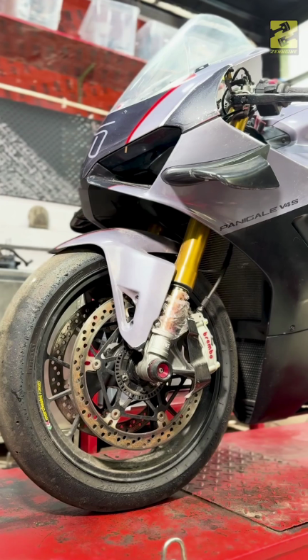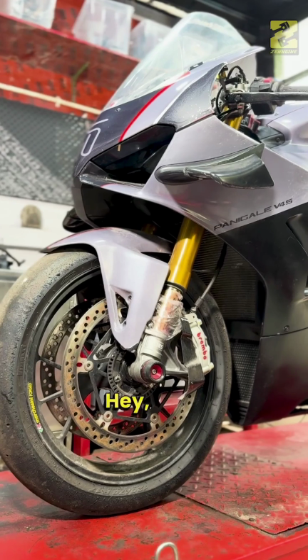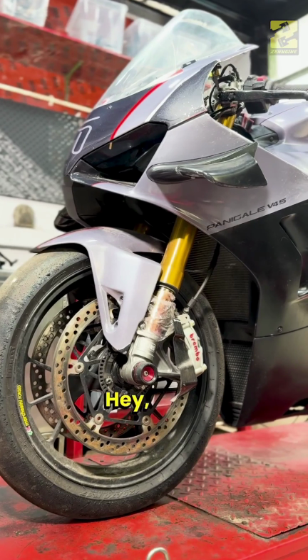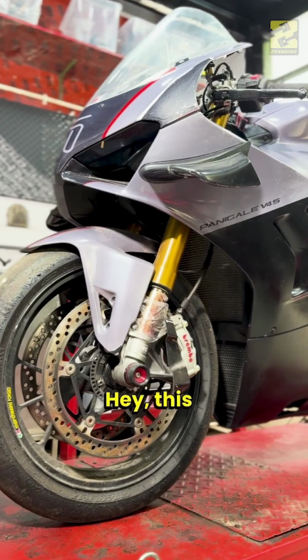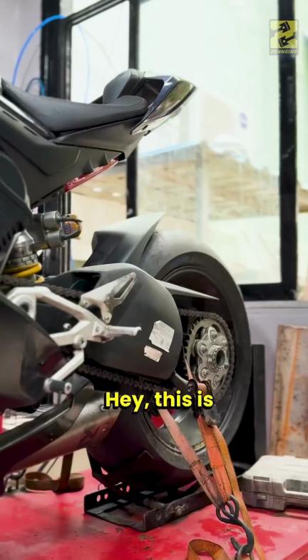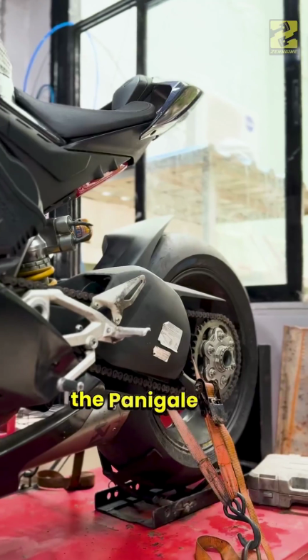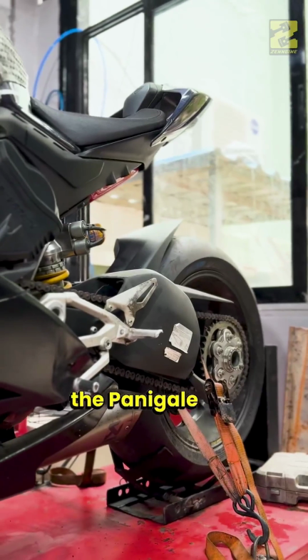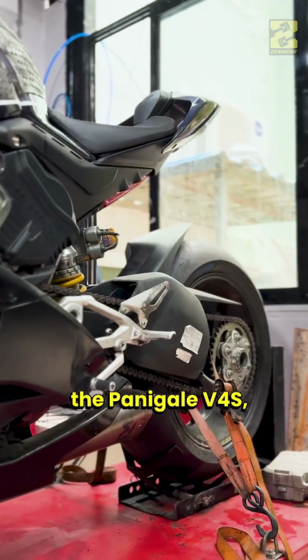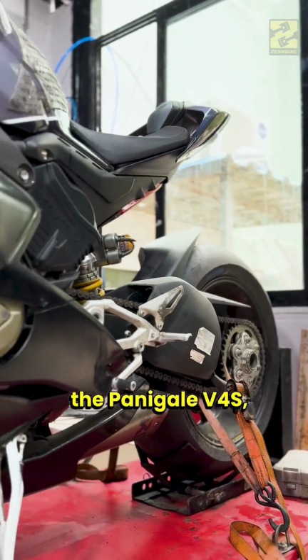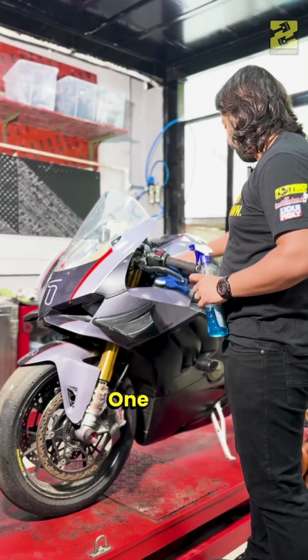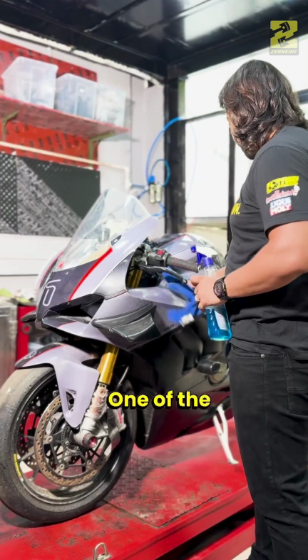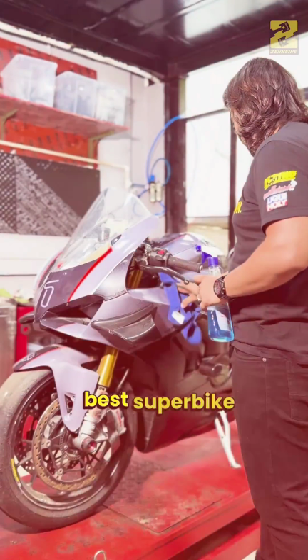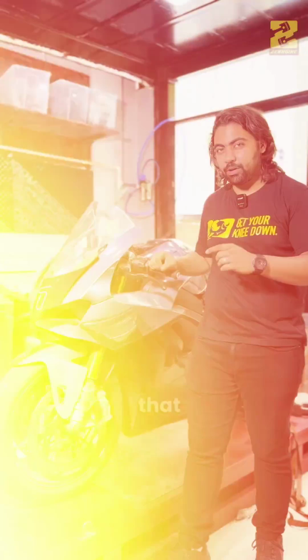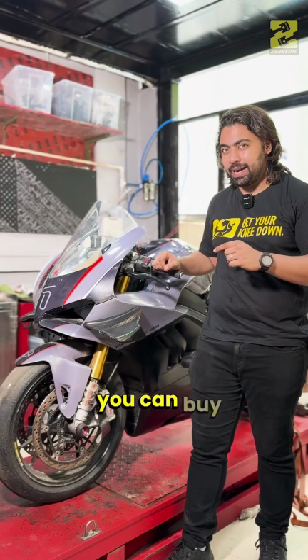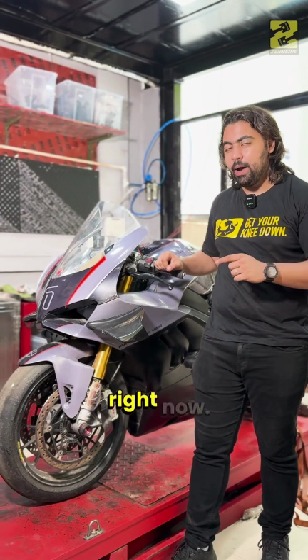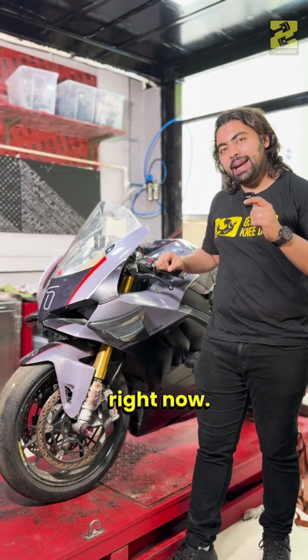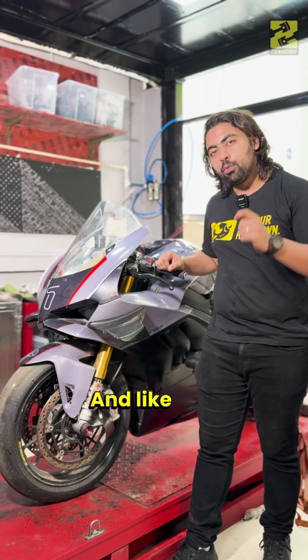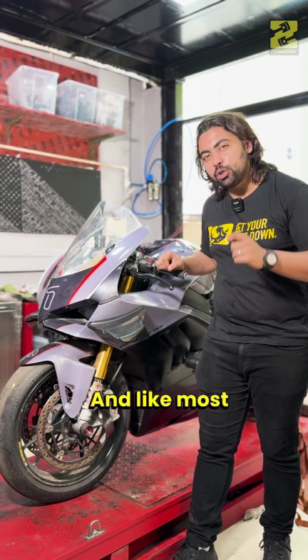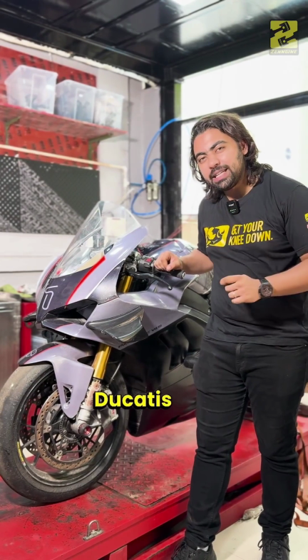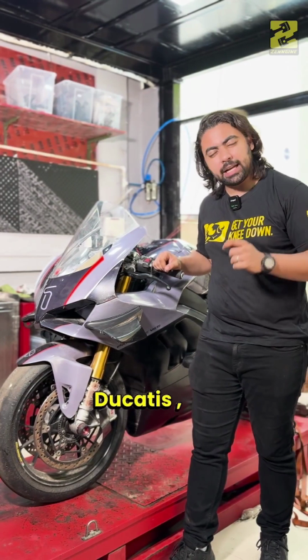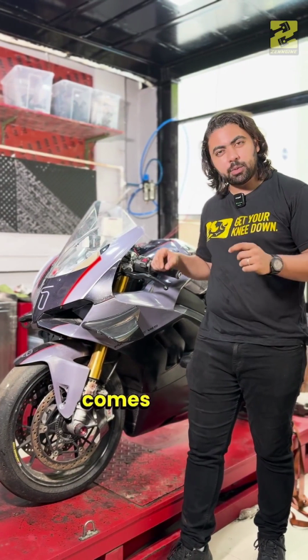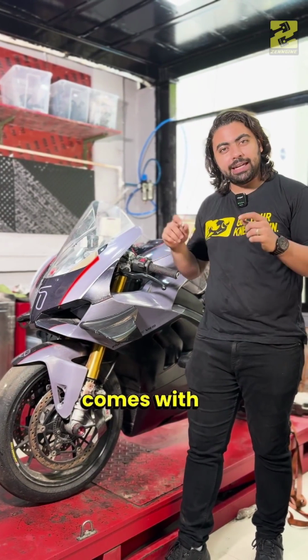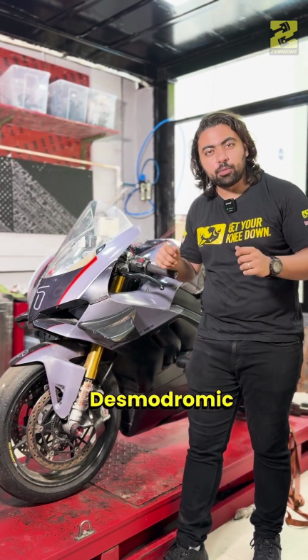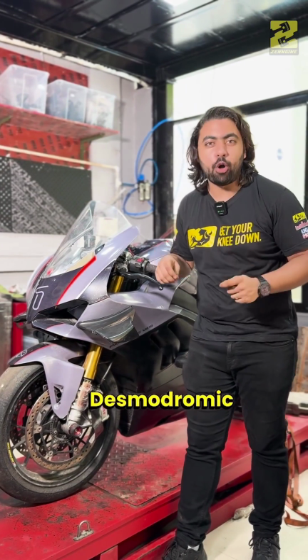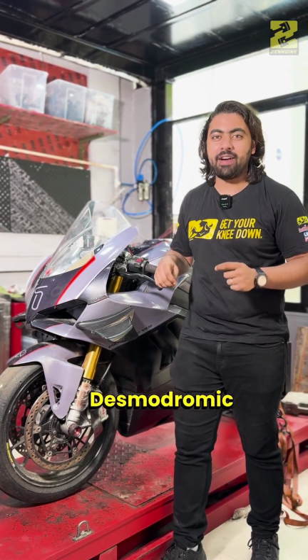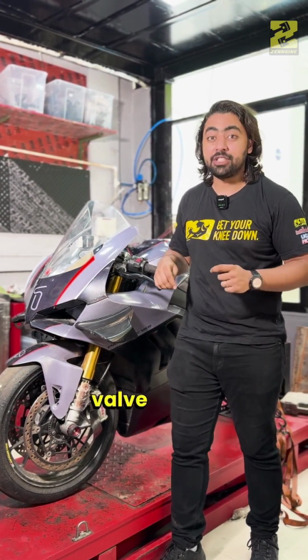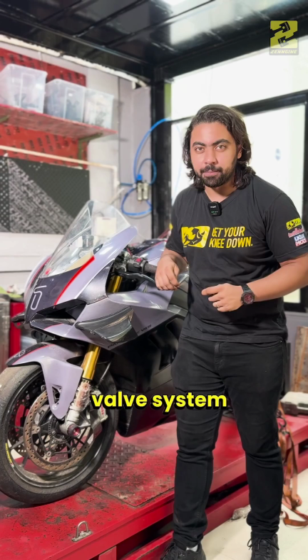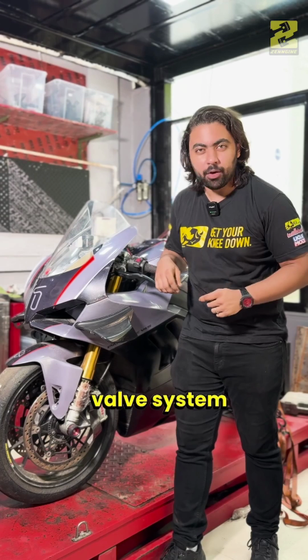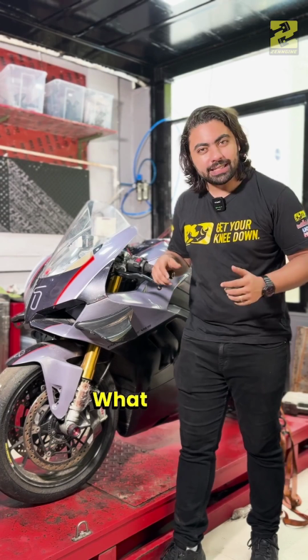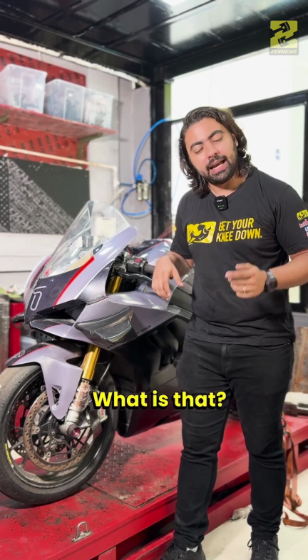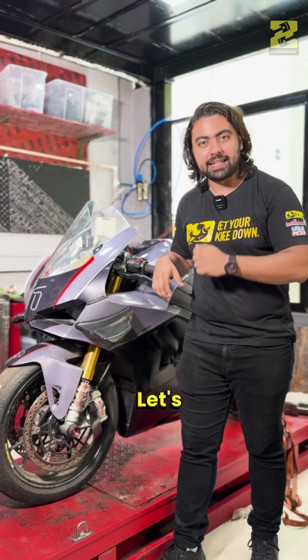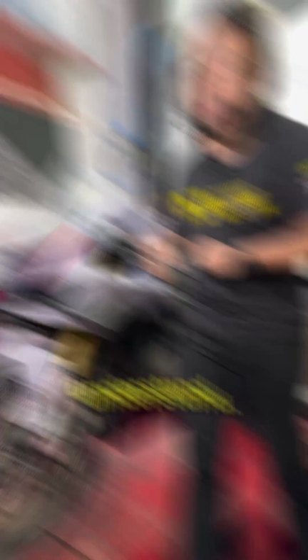Hey! This is the Panigale V4S, one of the best superbikes that you can find right now. And like most Ducatis, it comes with the Desmodromic Valve System. What is that? Let's understand.